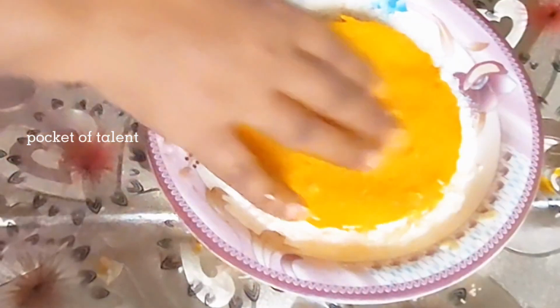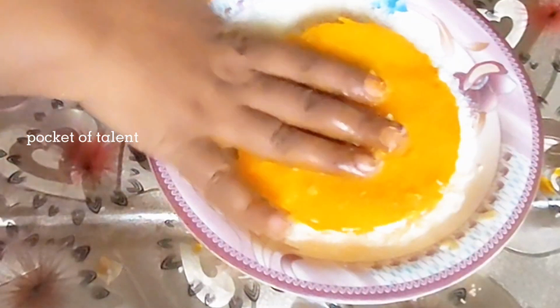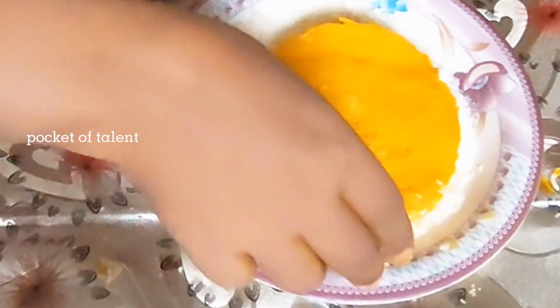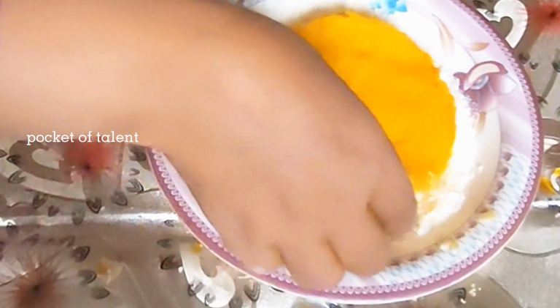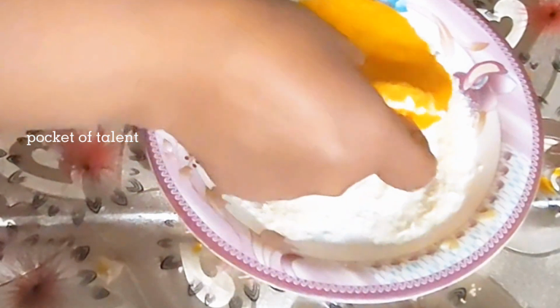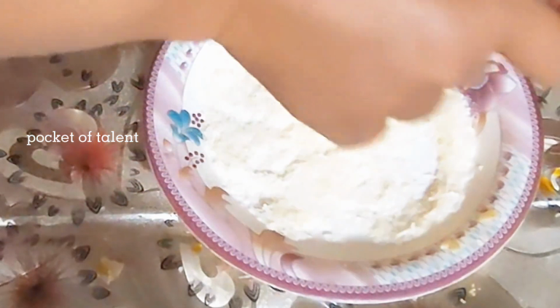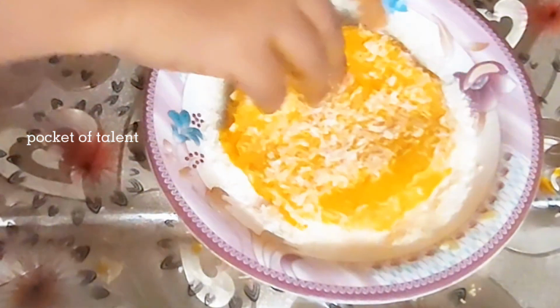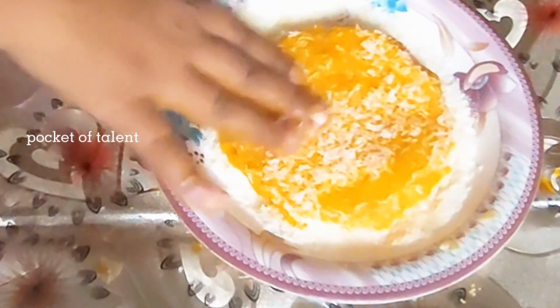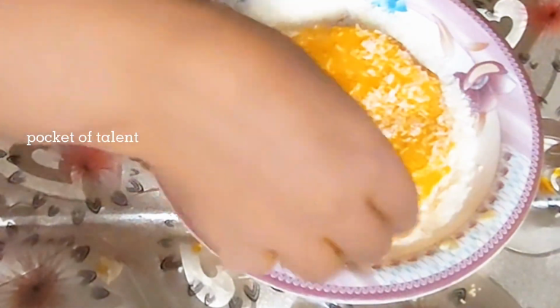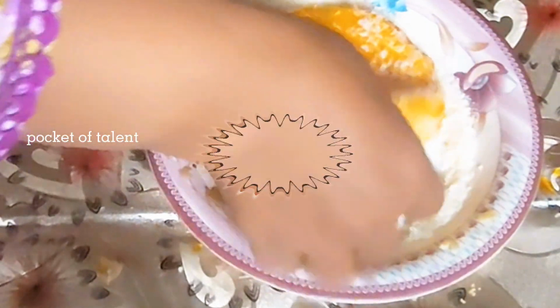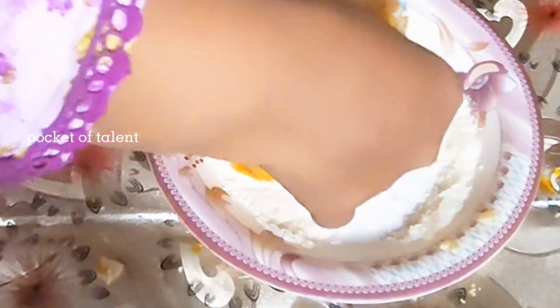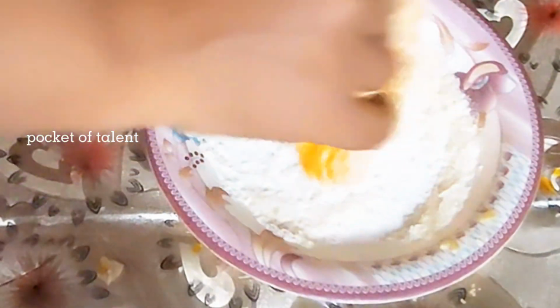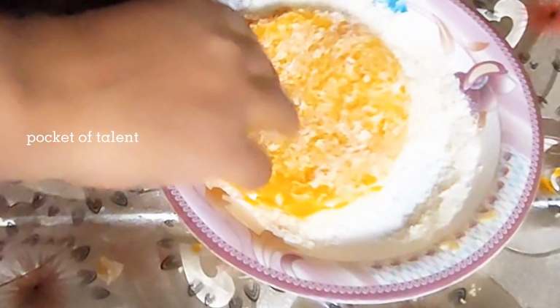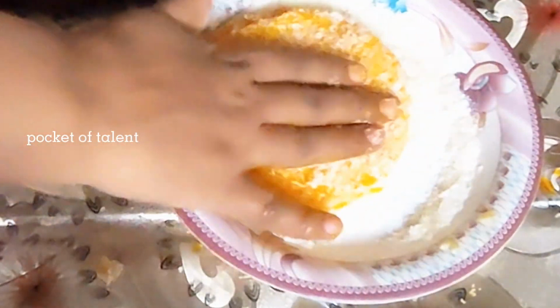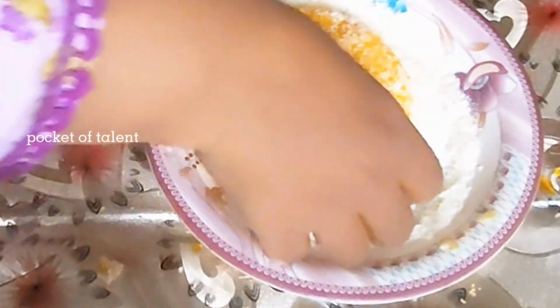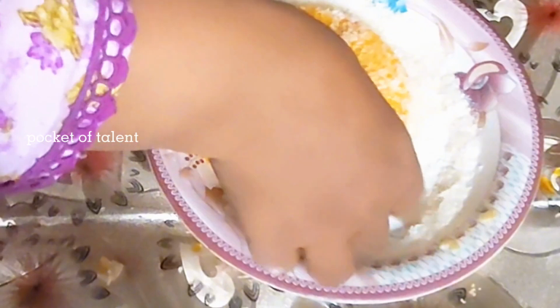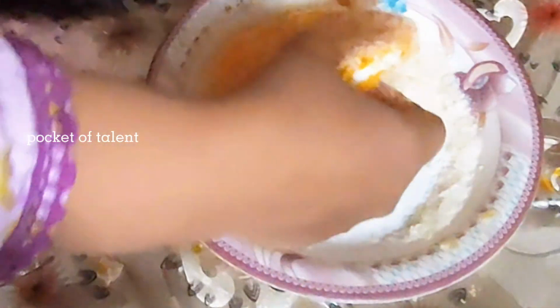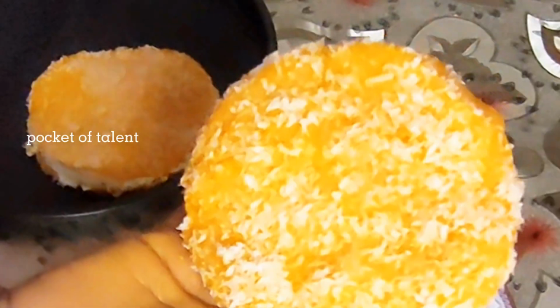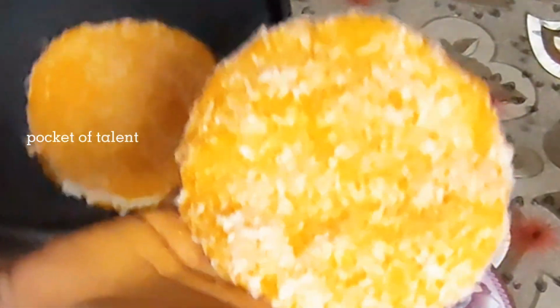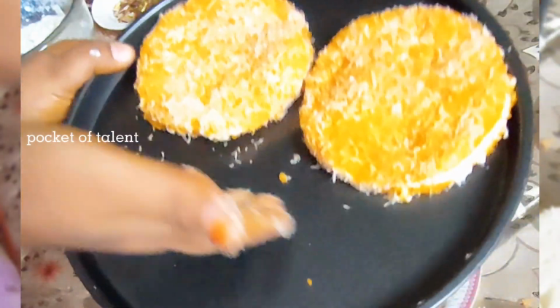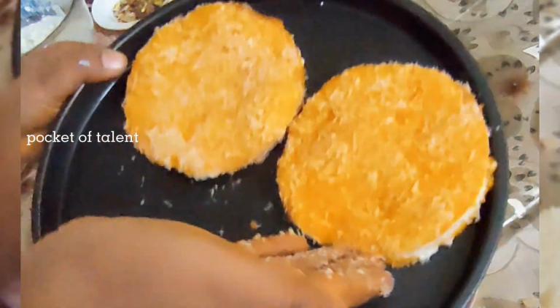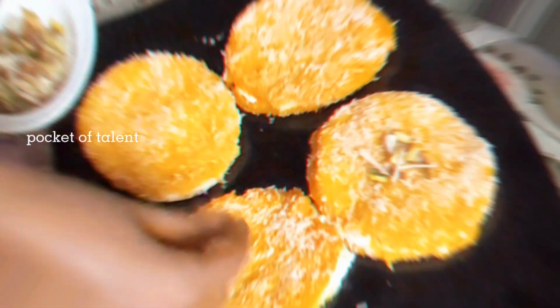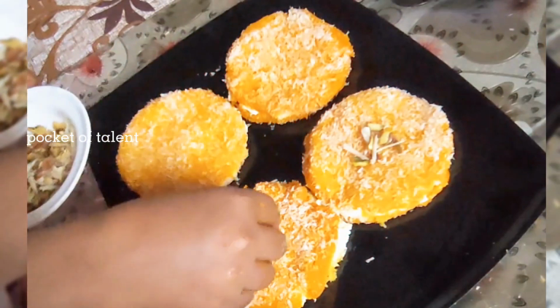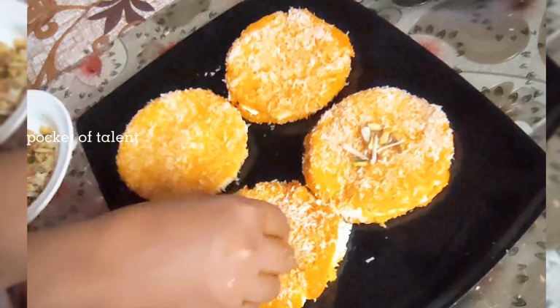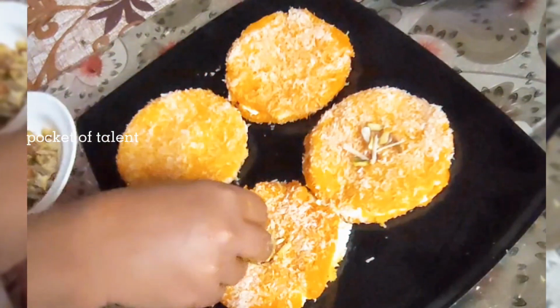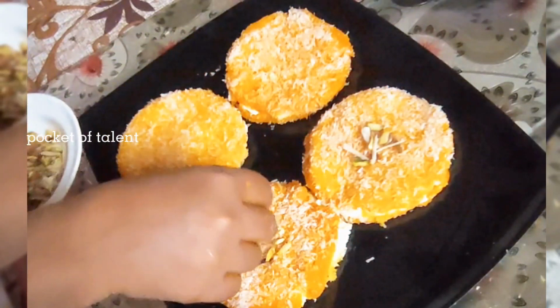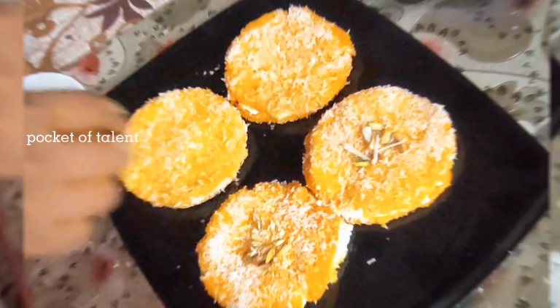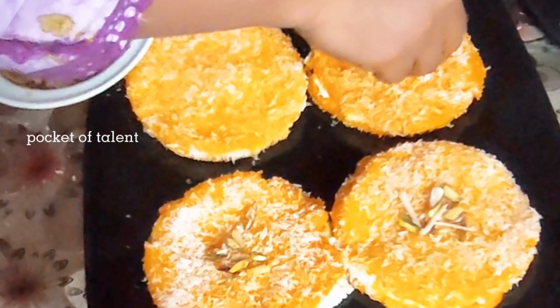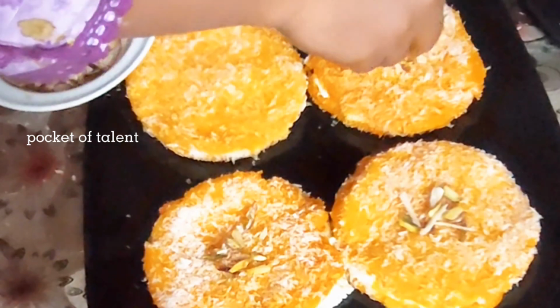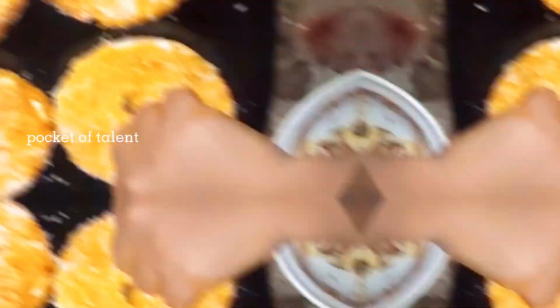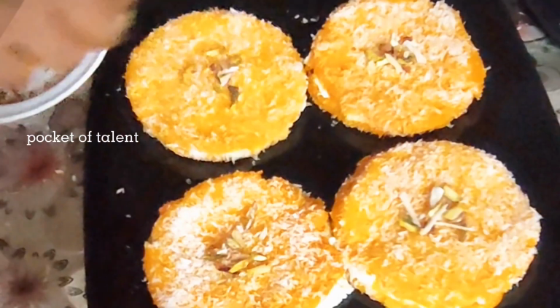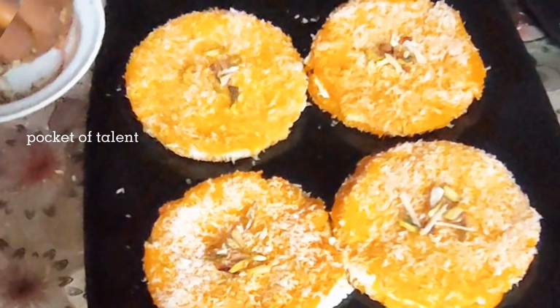Because it is very juicy, it will be very good with coconut flavor. Otherwise, you can sprinkle it on the syrup. You can also serve it in a cup. After that, add some dry fruits on top. You can customize the toppings however you like.